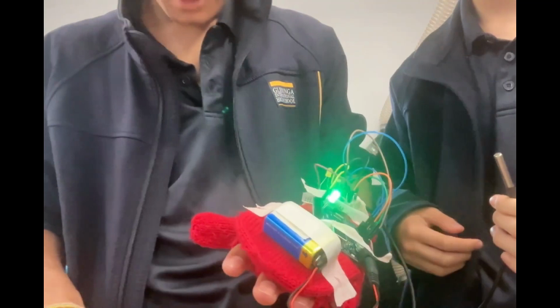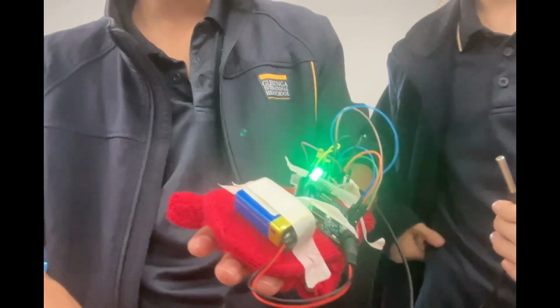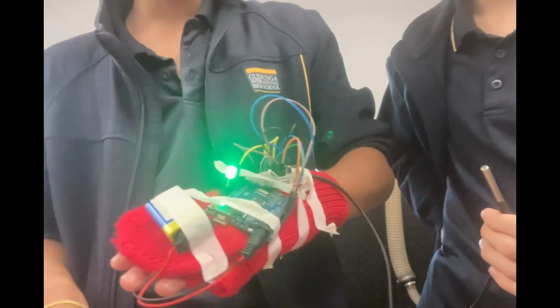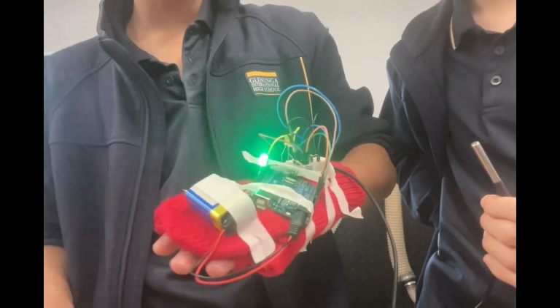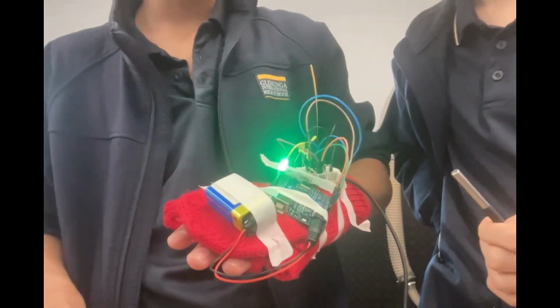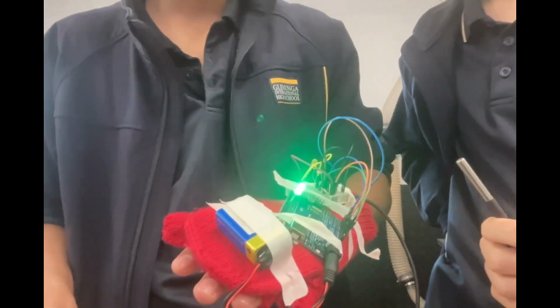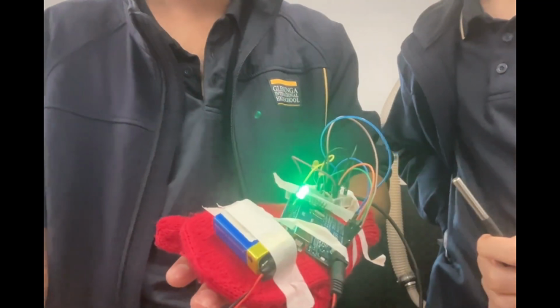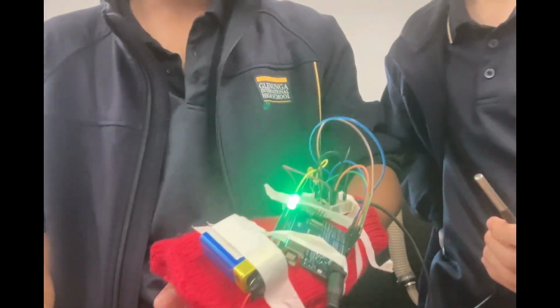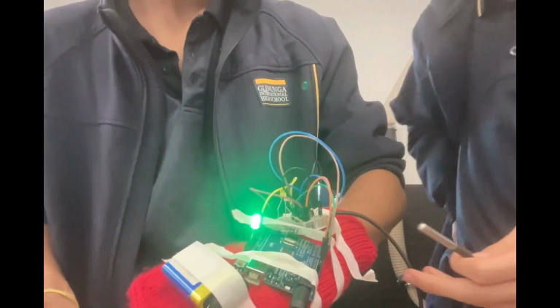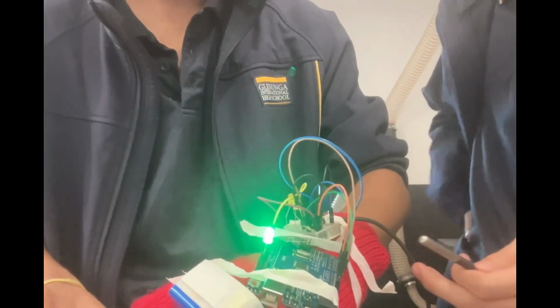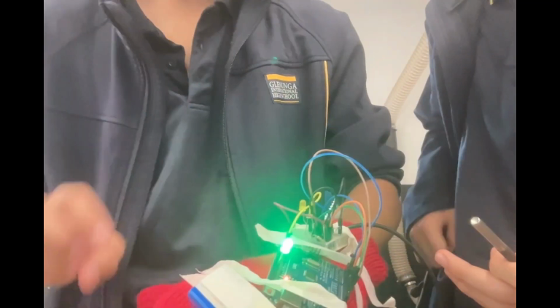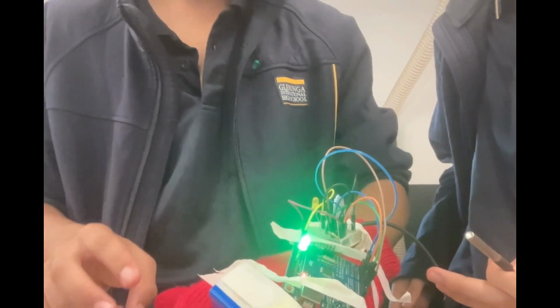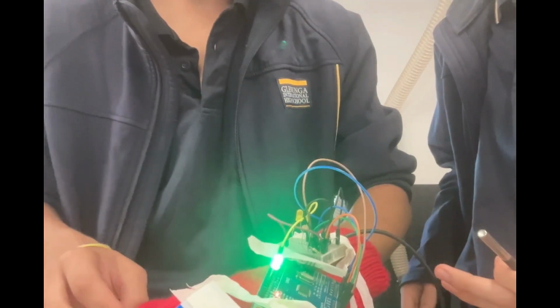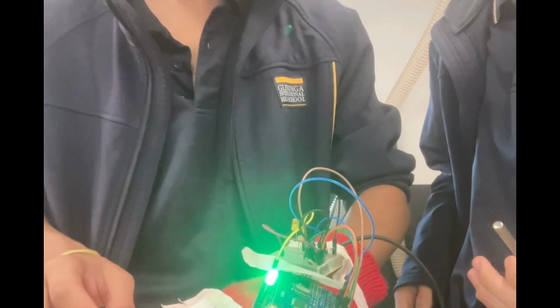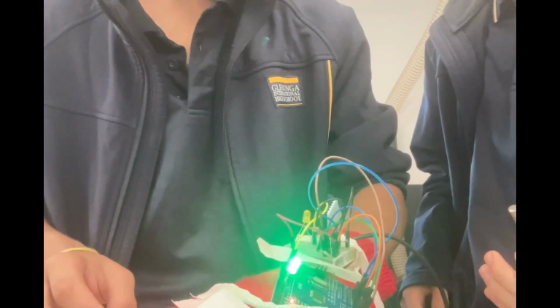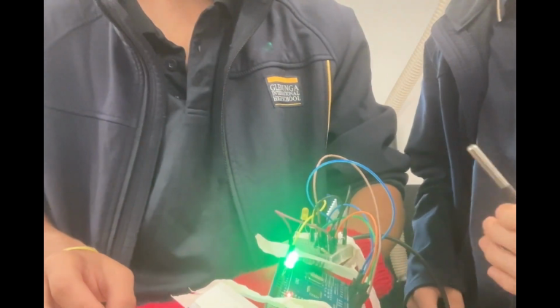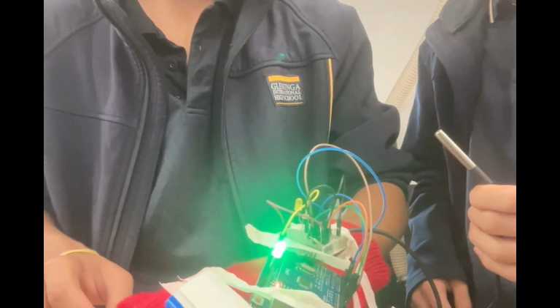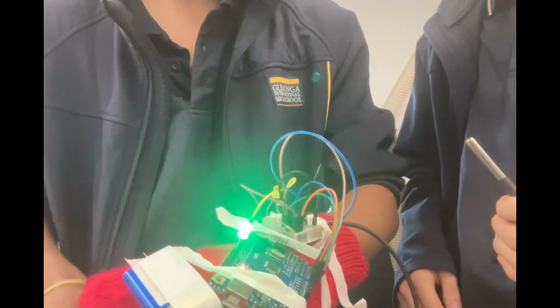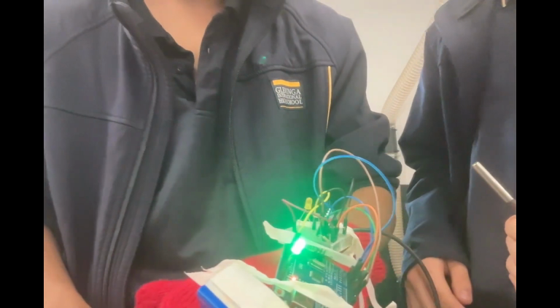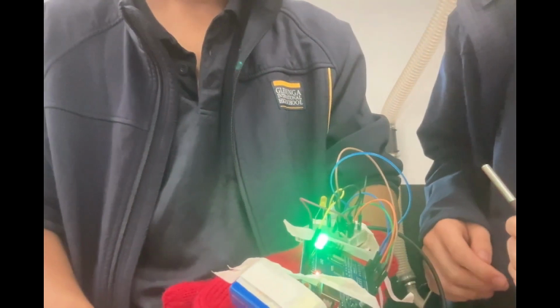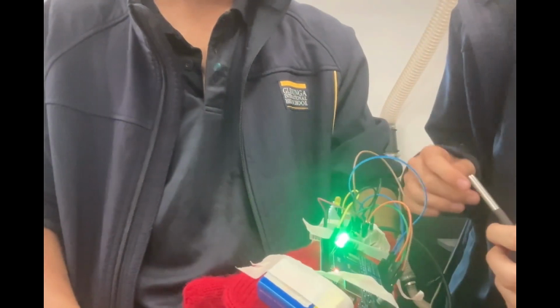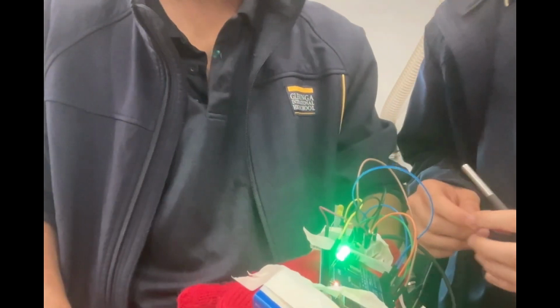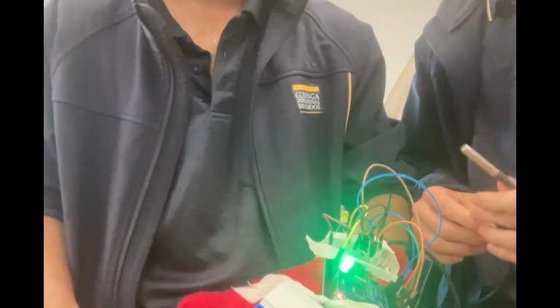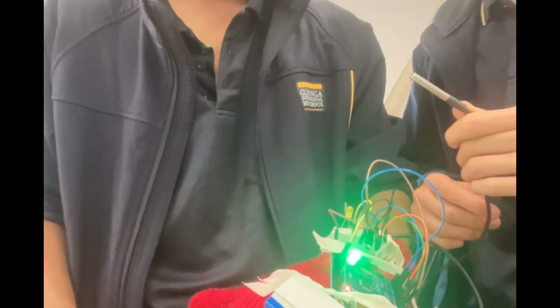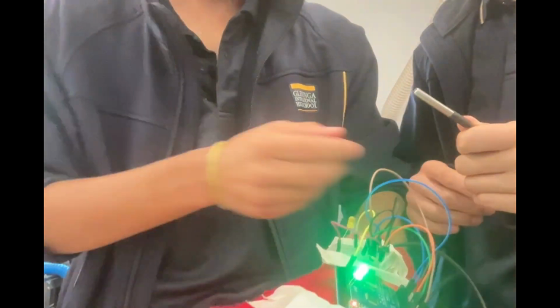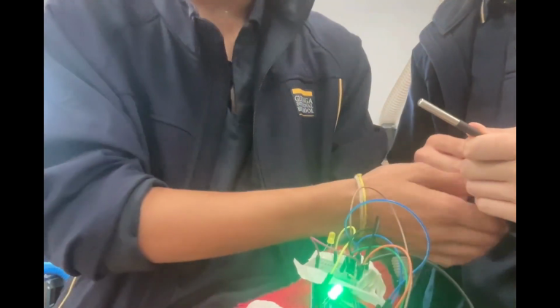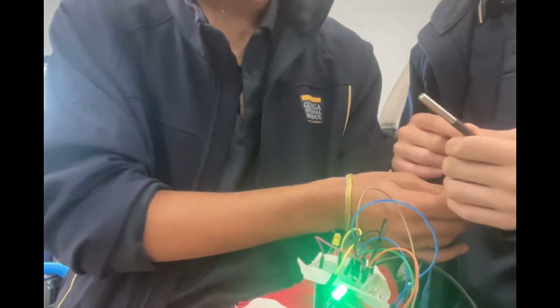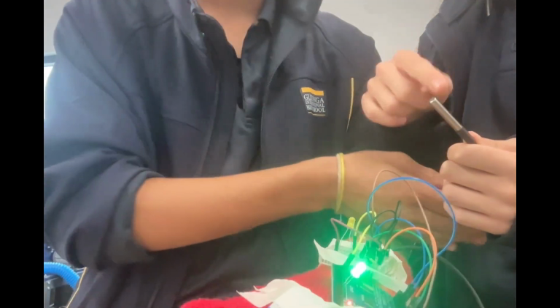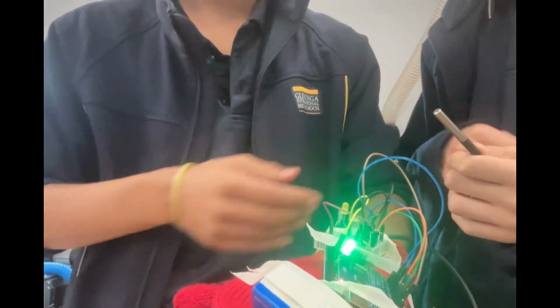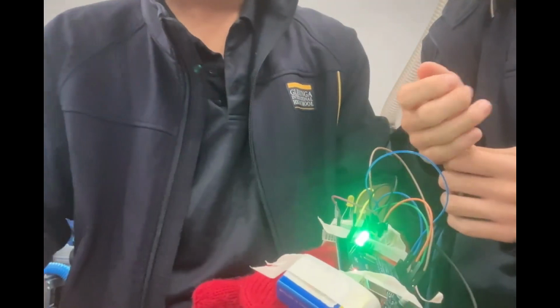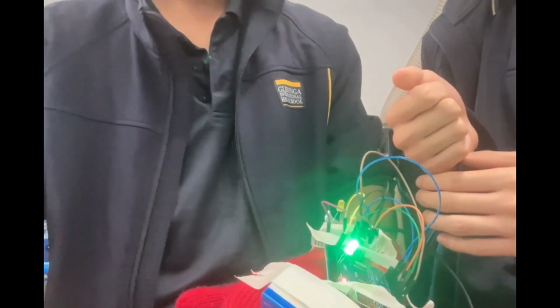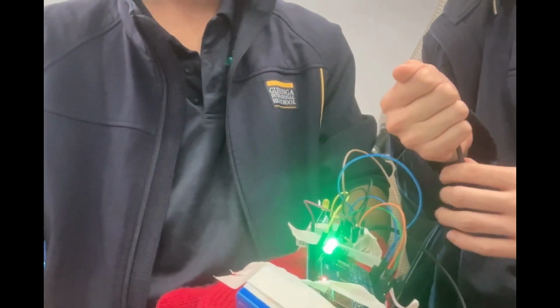This is our glove for the wearable technology assignment. We've got two components here — one is the light sensor, one is the temperature sensor. For the temperature sensor, if it detects temperatures...